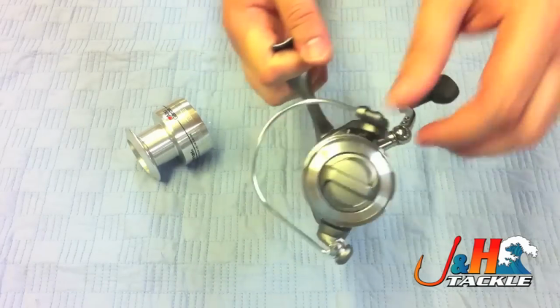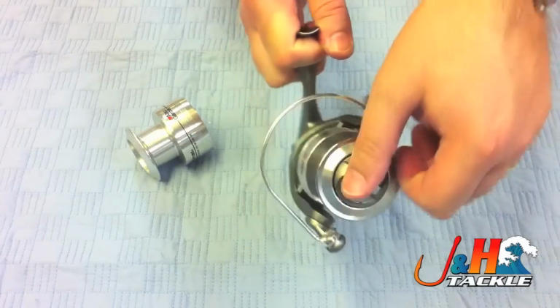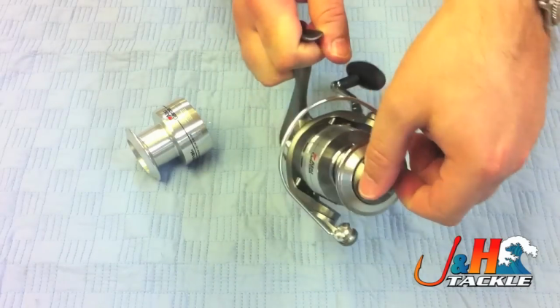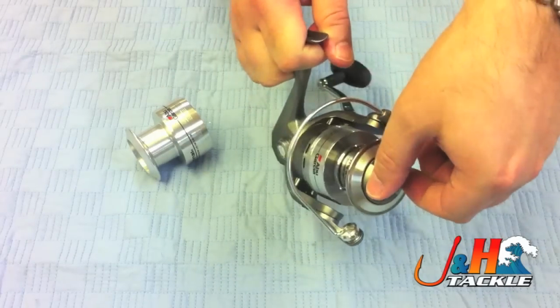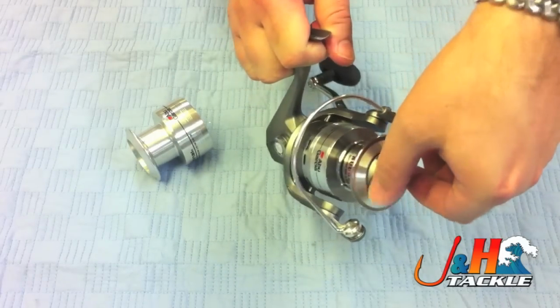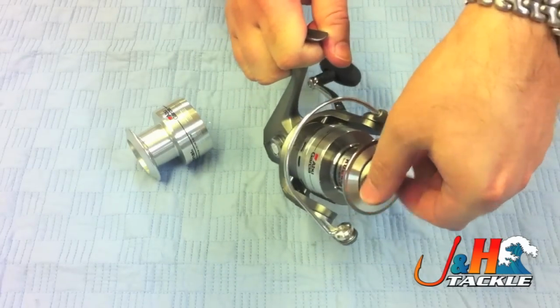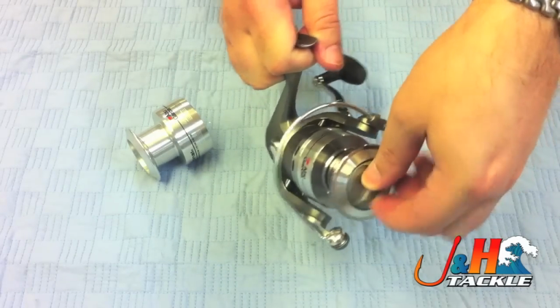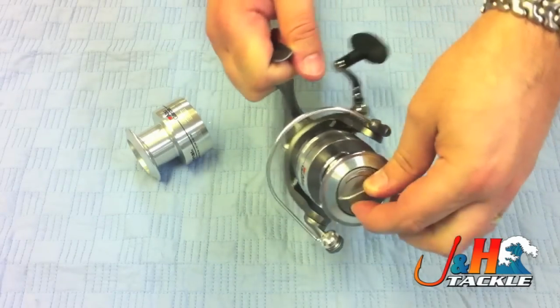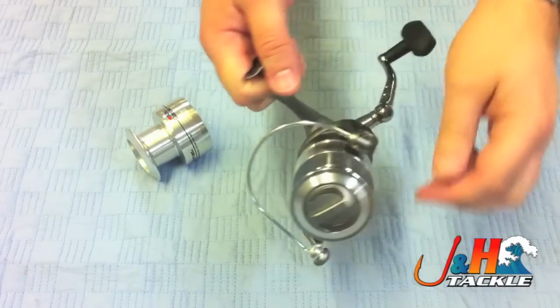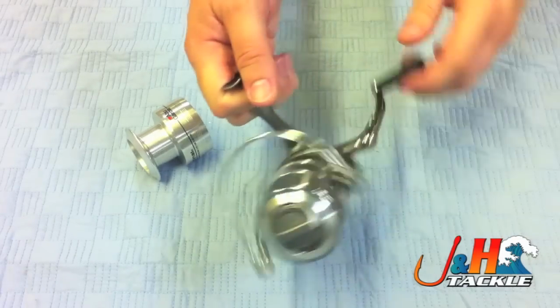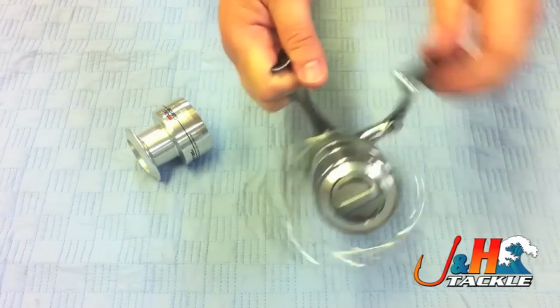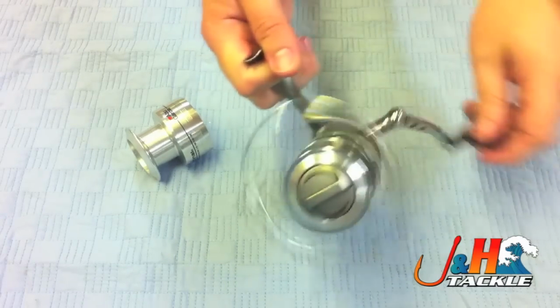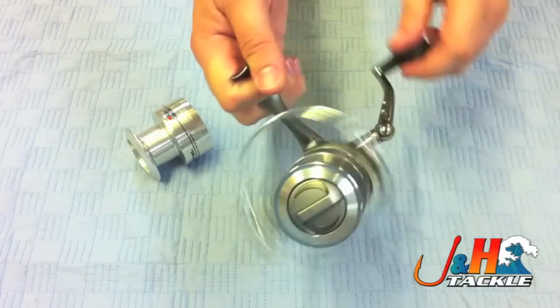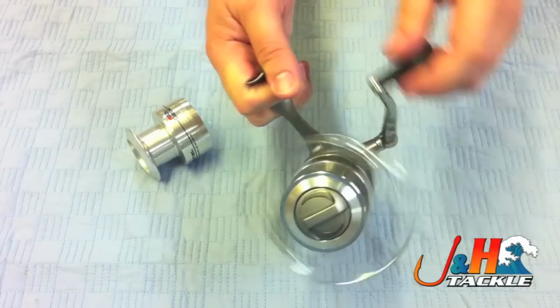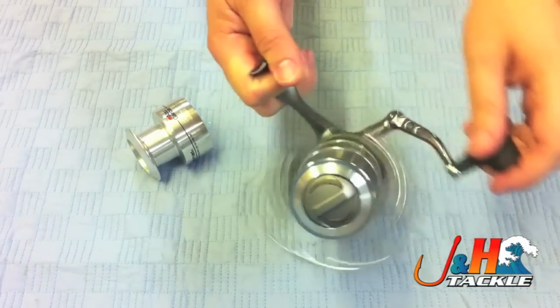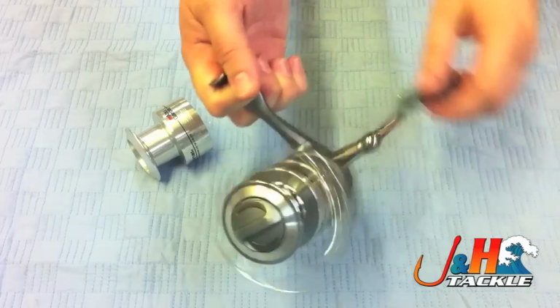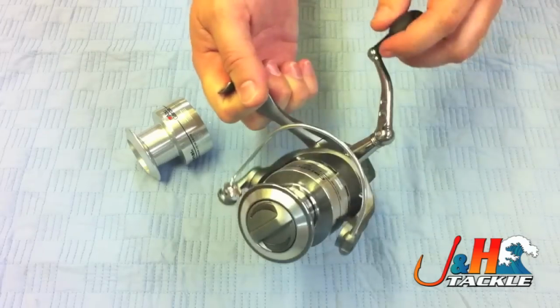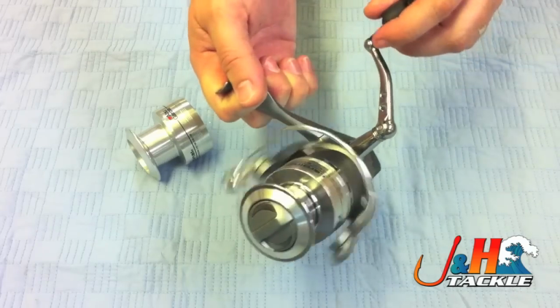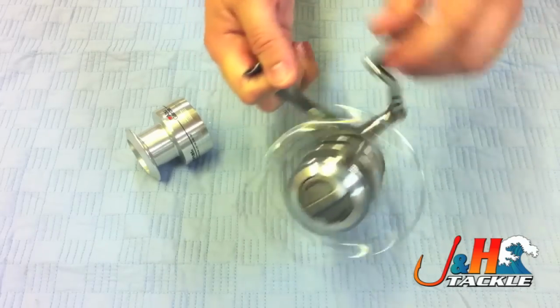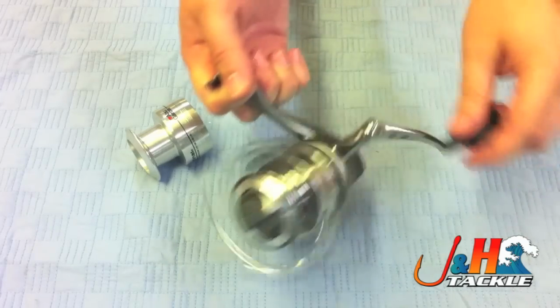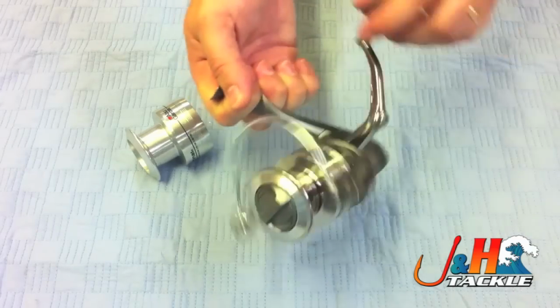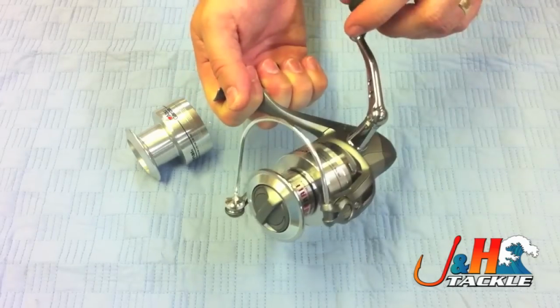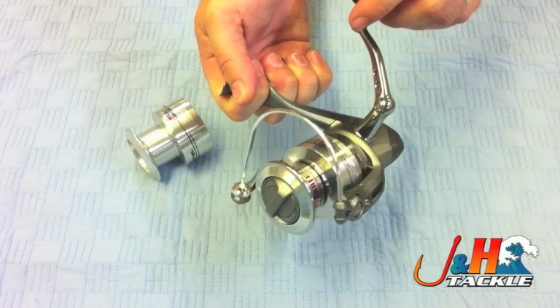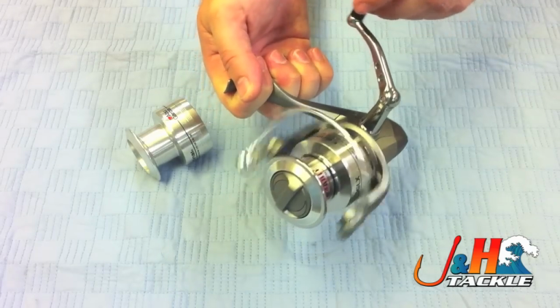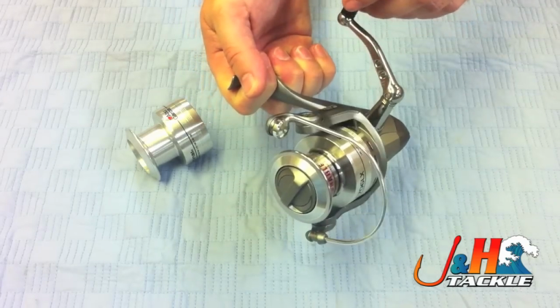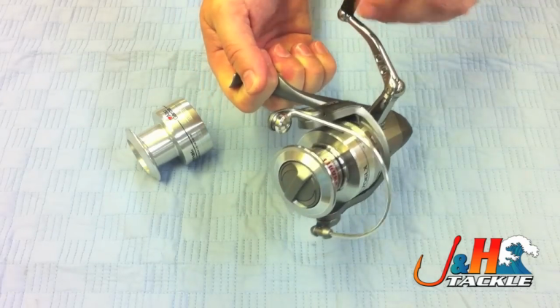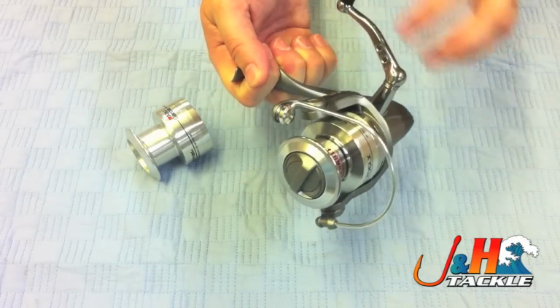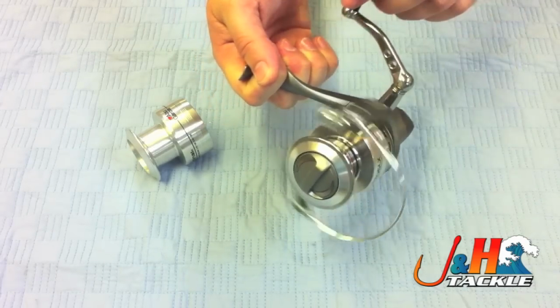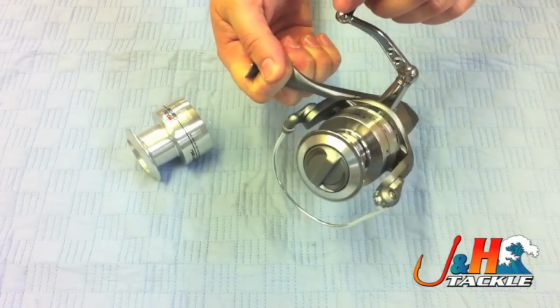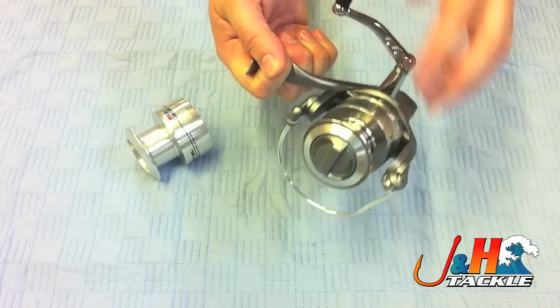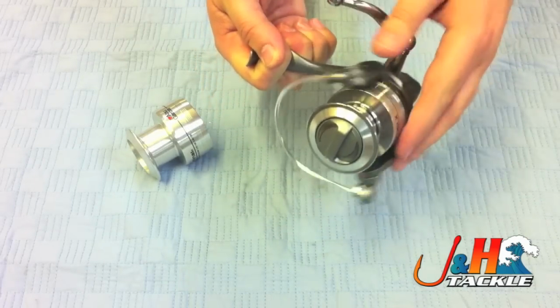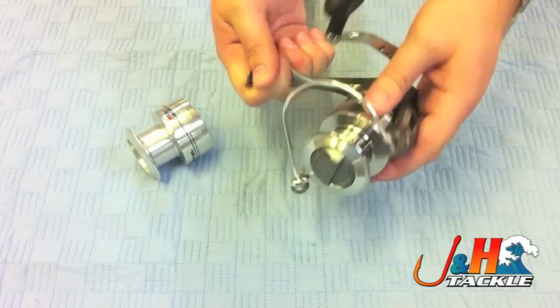Like I said, waterproof drags — if you get splashed, you're not going to have a problem. It's a carbon matrix drag. Really nice. So check it out at J&H.com.